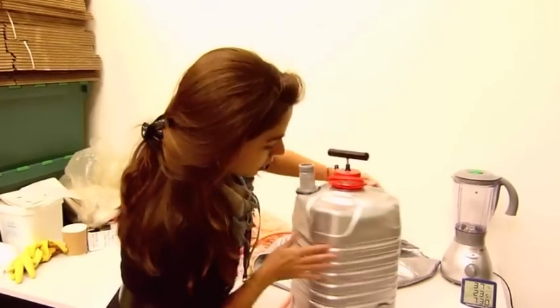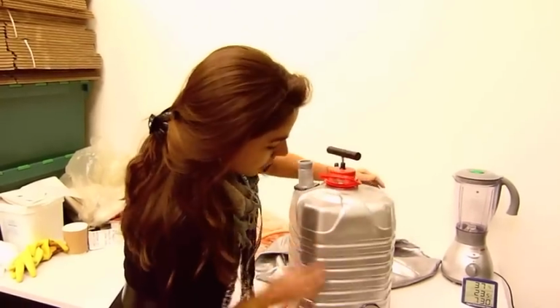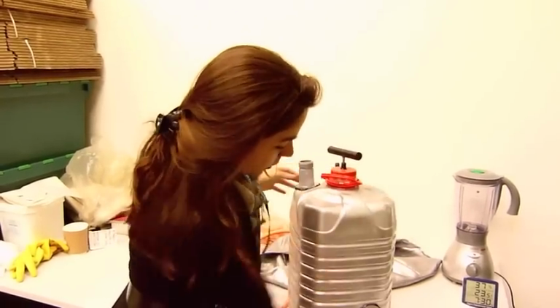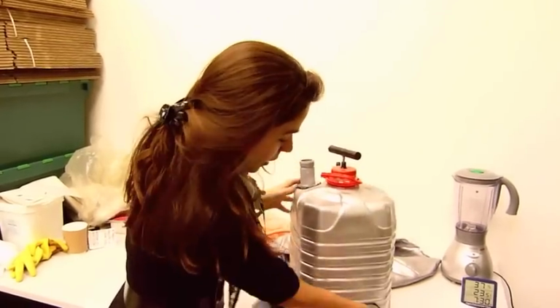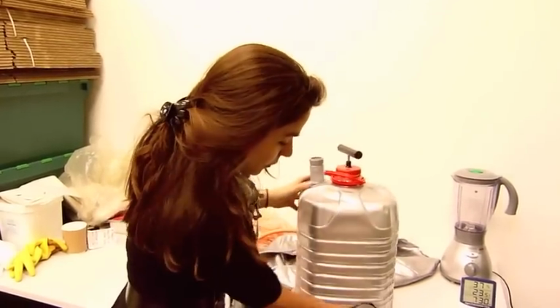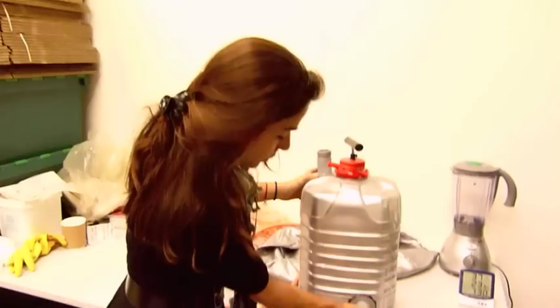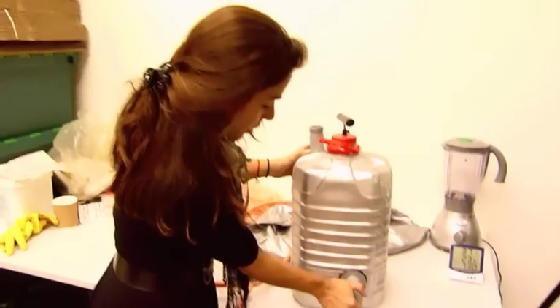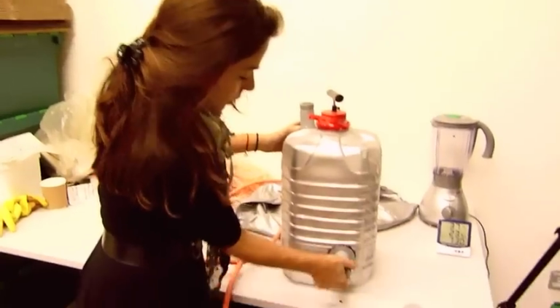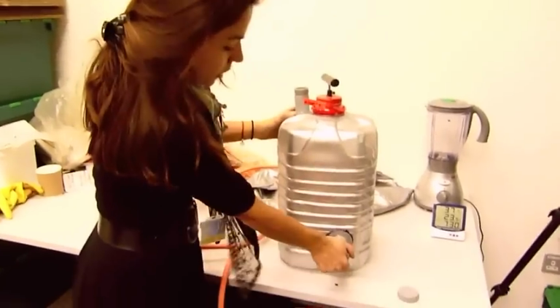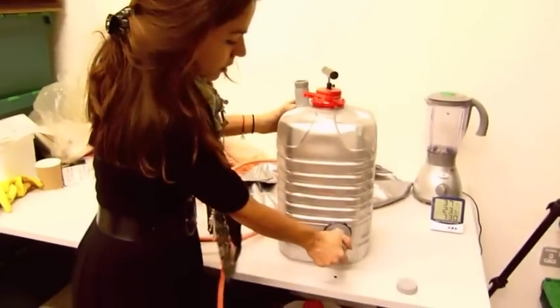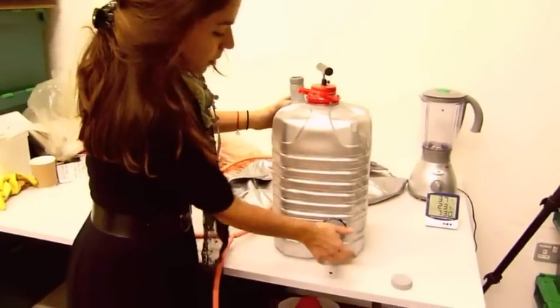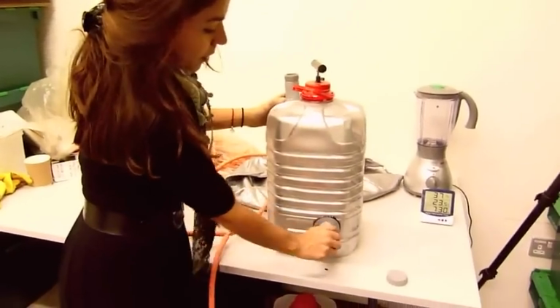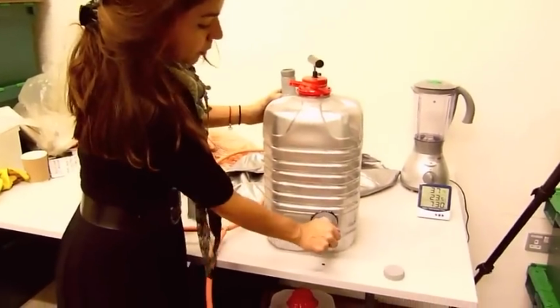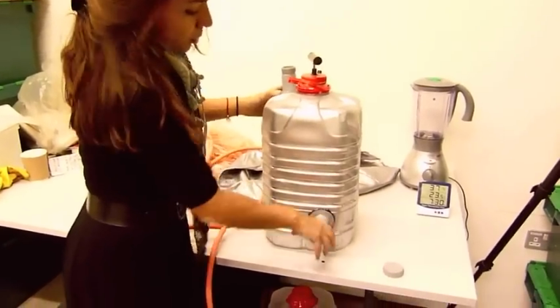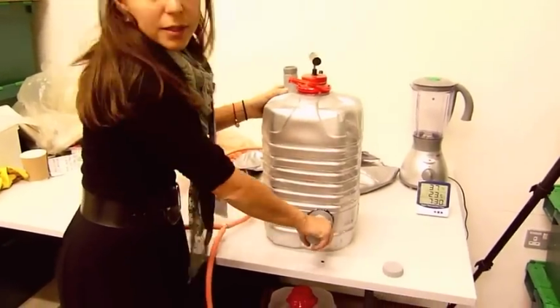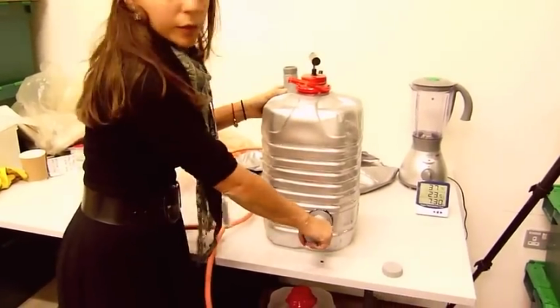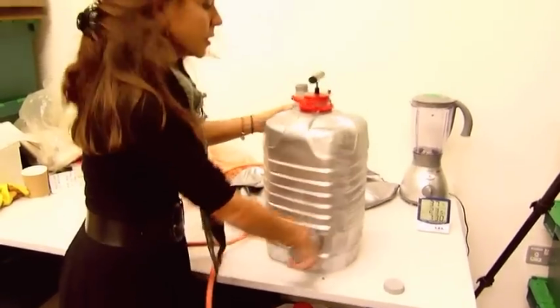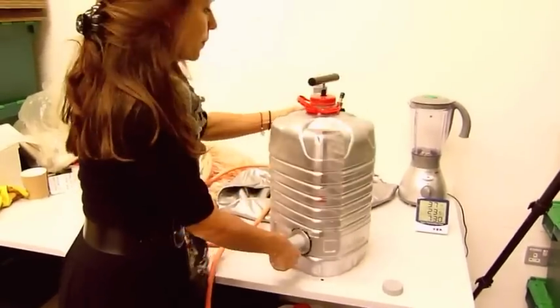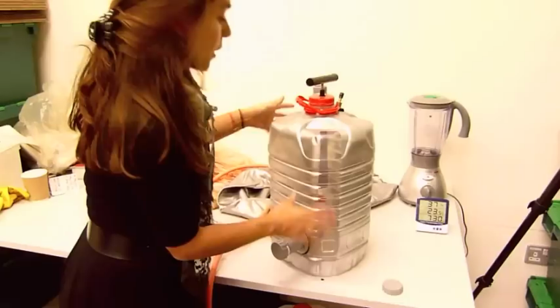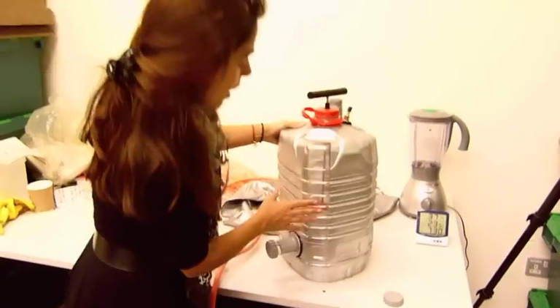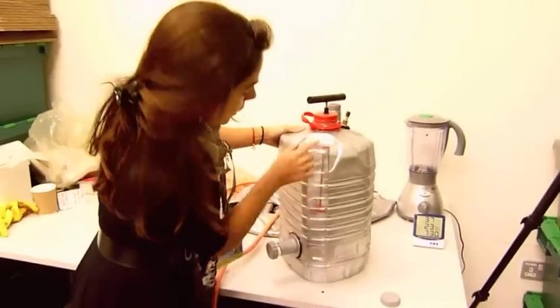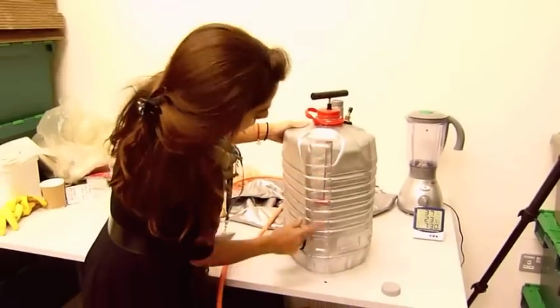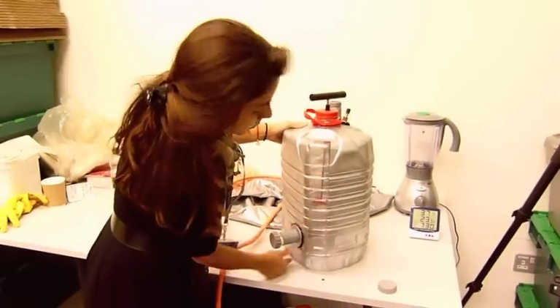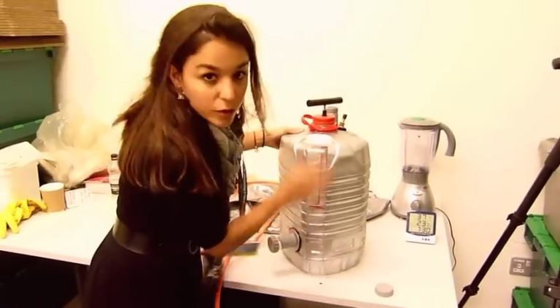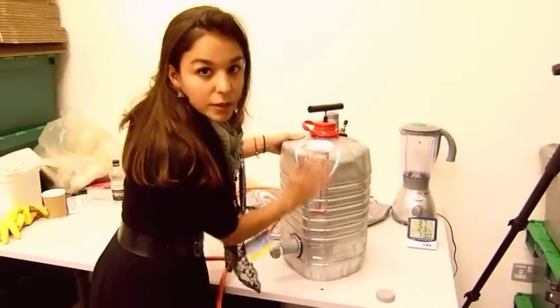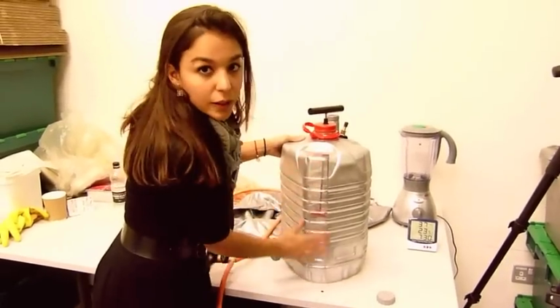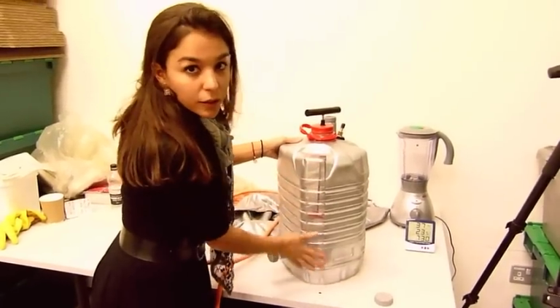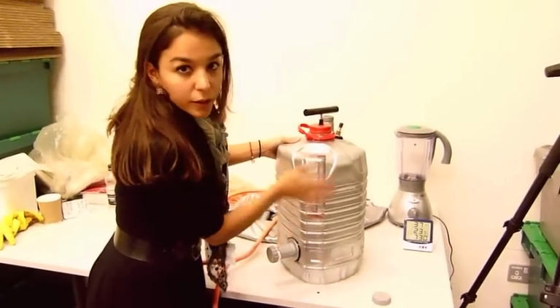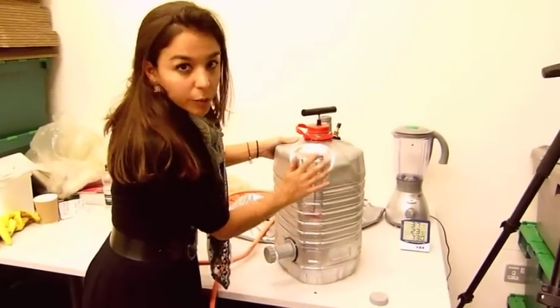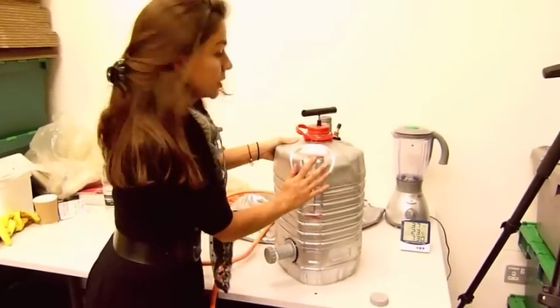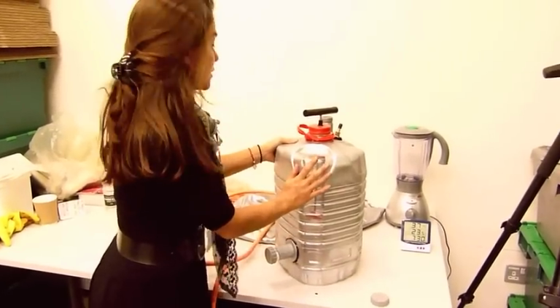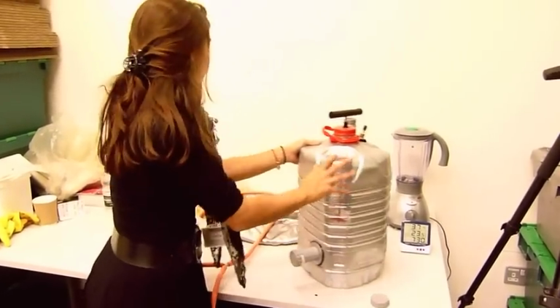Here we have the digestive pipe, which is already sealed. And here we have a space to see the process inside.